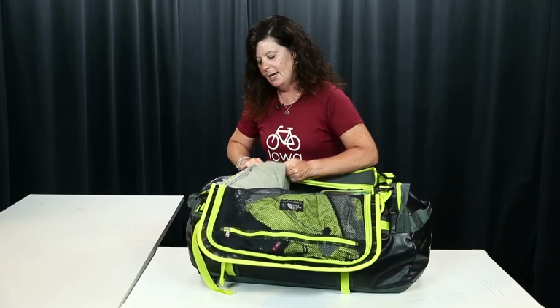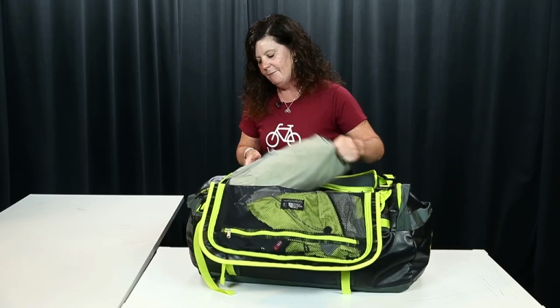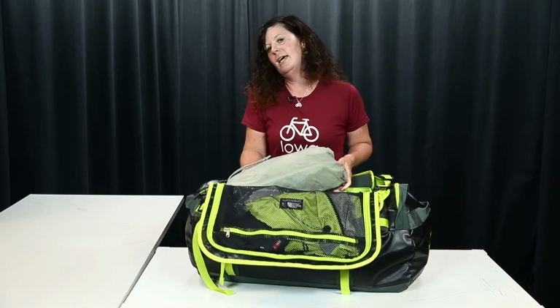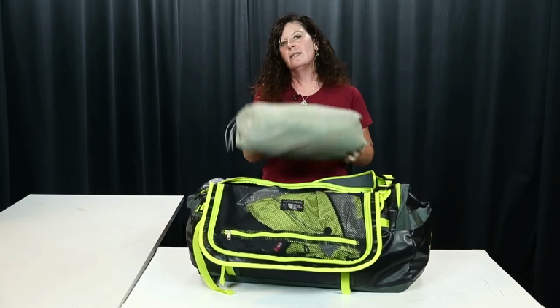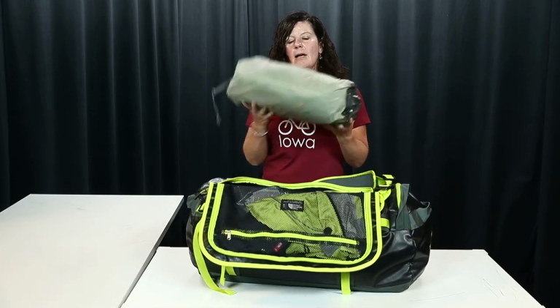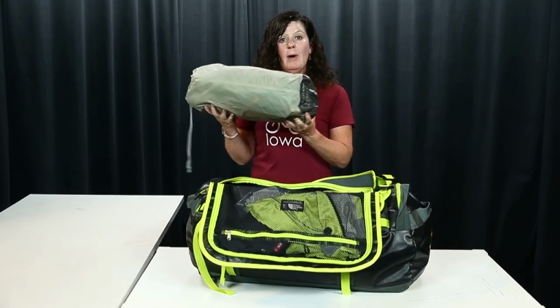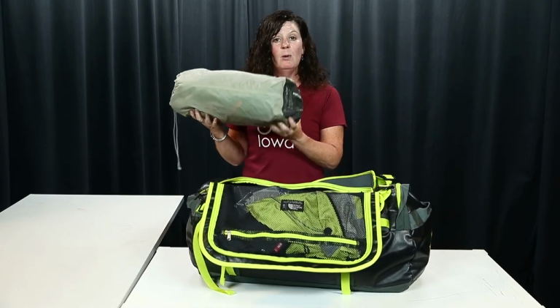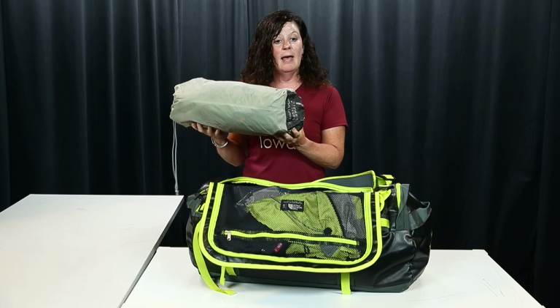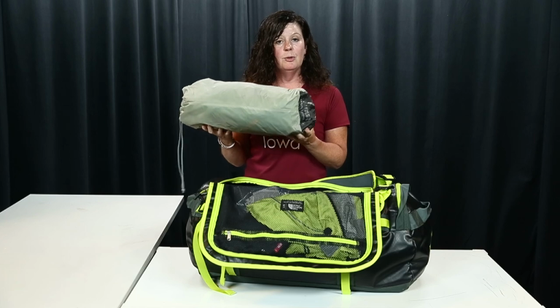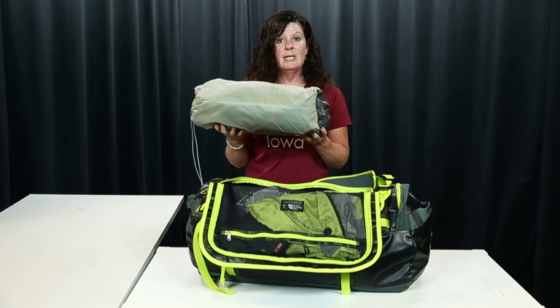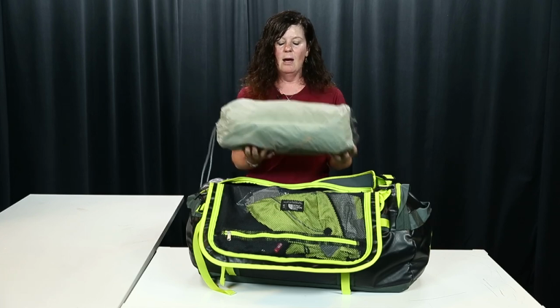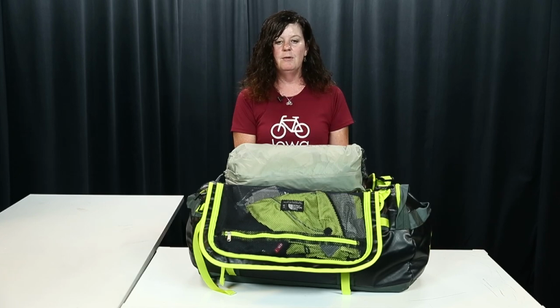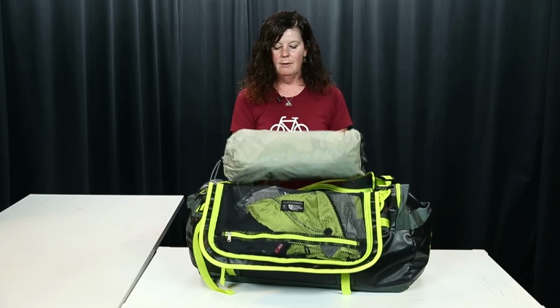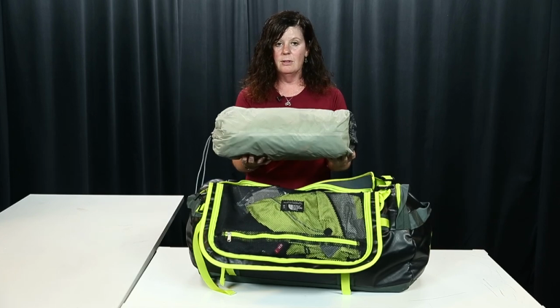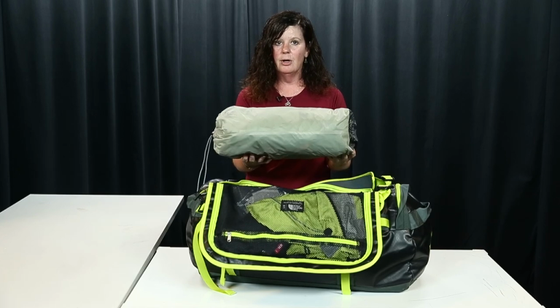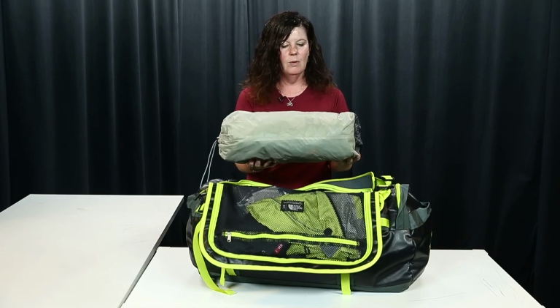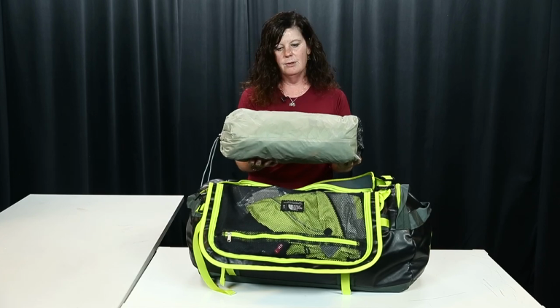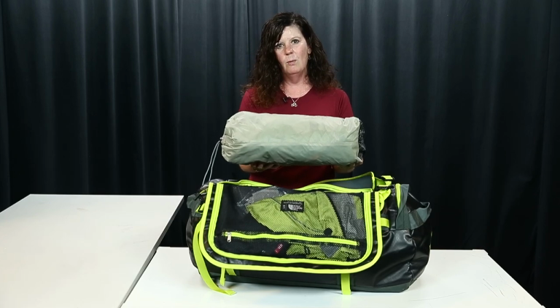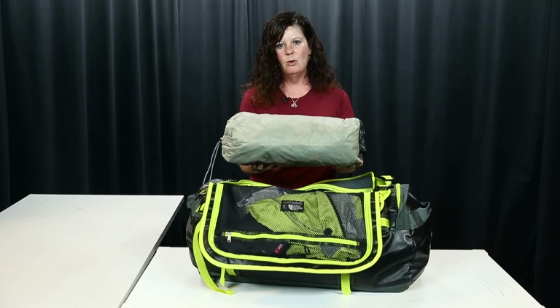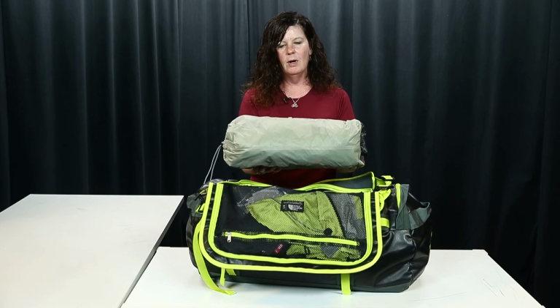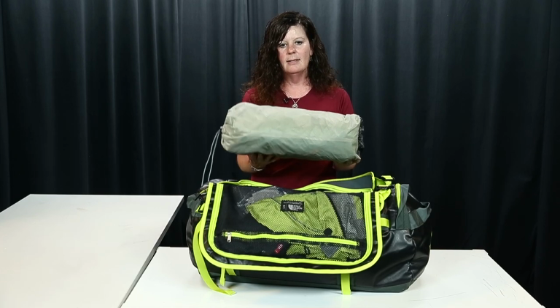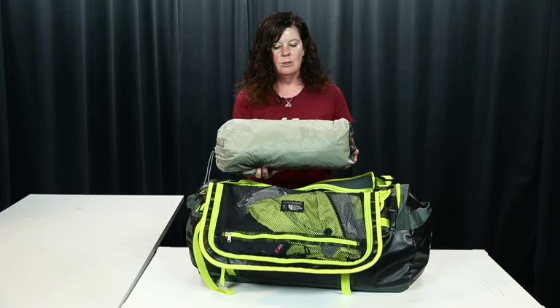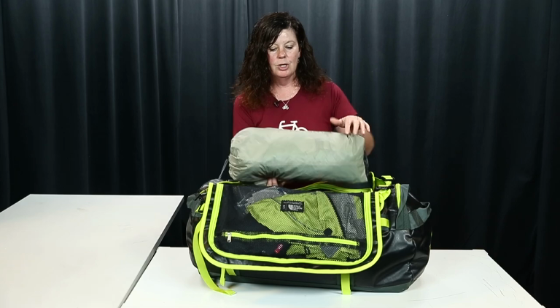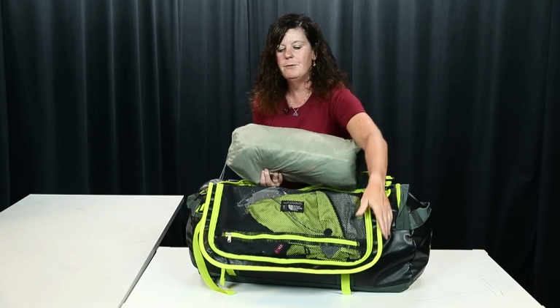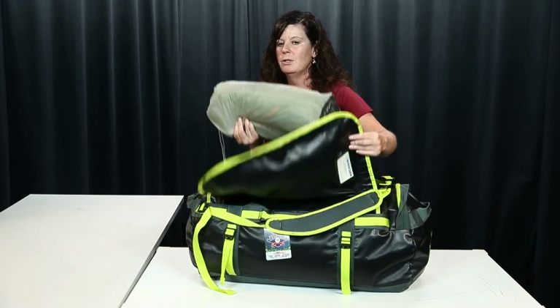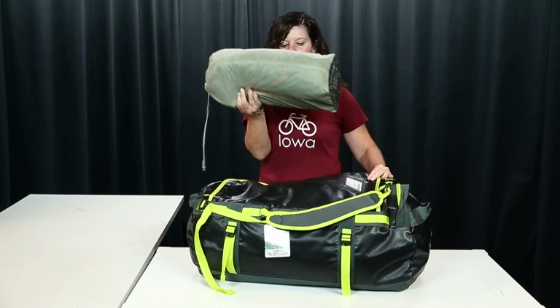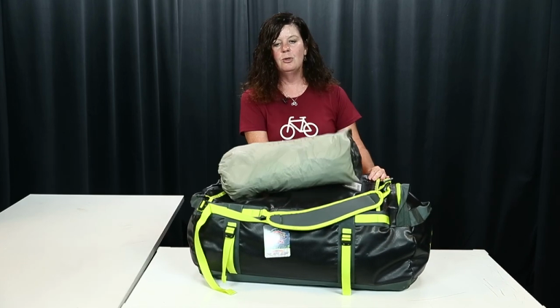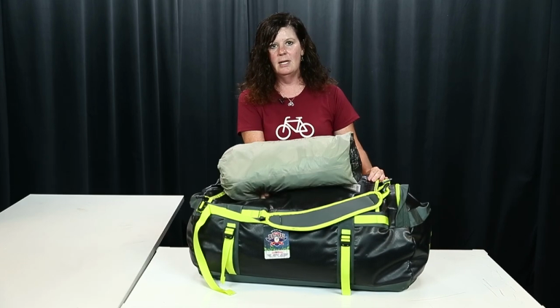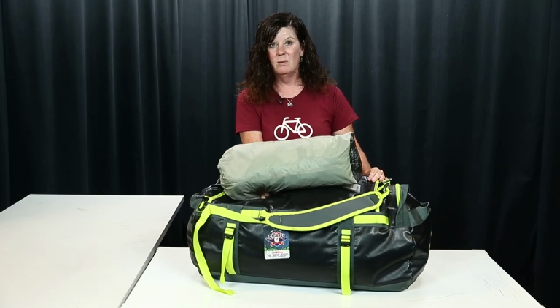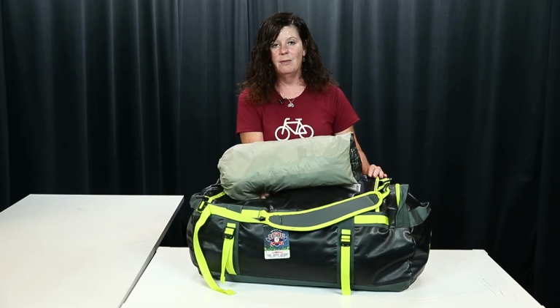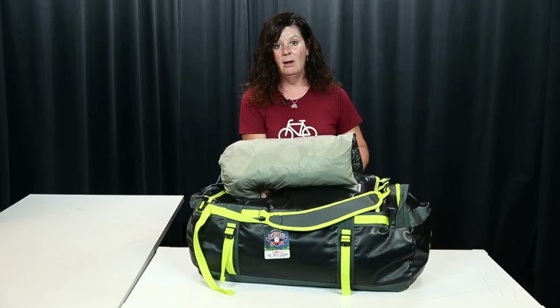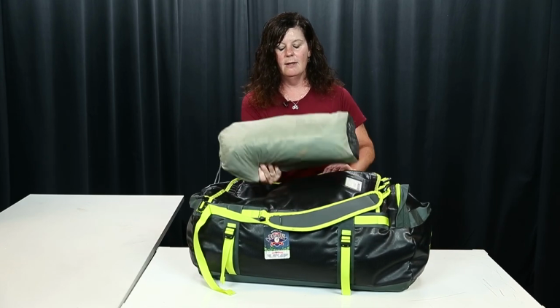First thing I have is my tent. RAGBRAI will allow you to put your tent on the outside of your bag if yours is longer or if there's a different way you want to organize. Just make sure if you choose to do that, it's super secure and will stay with the bag all day long.